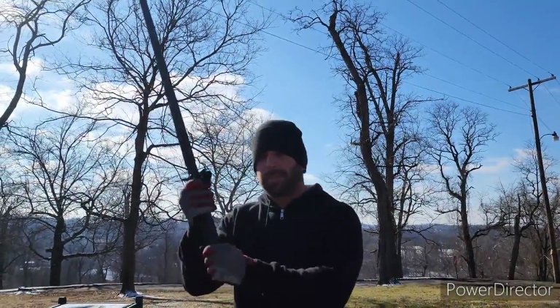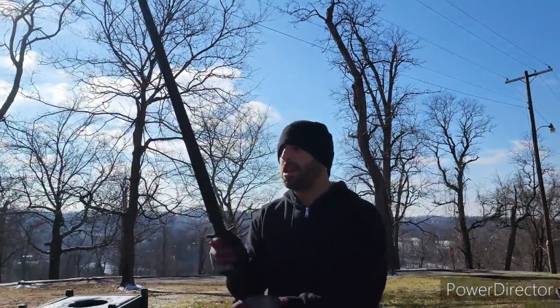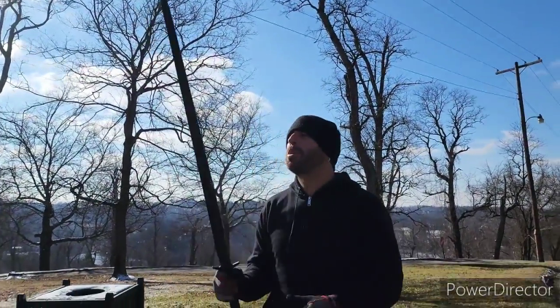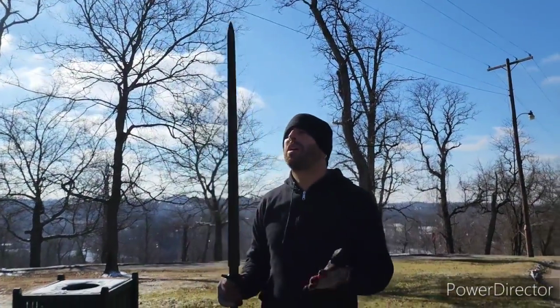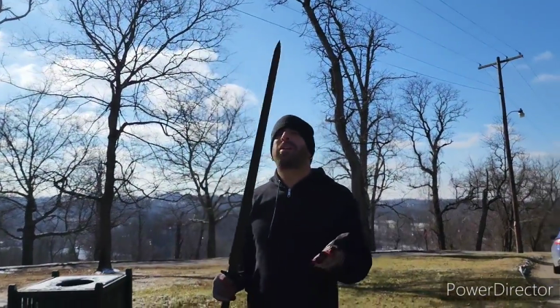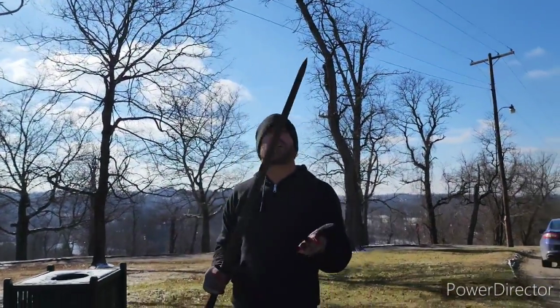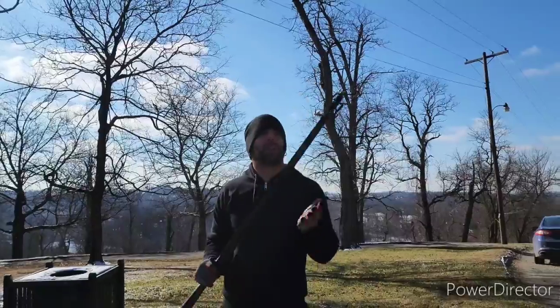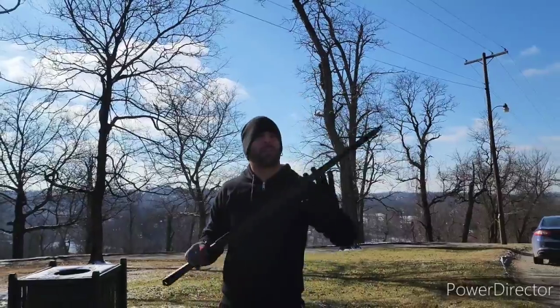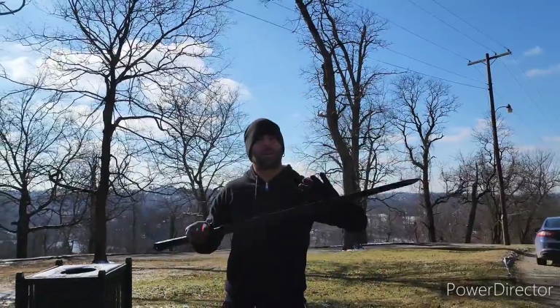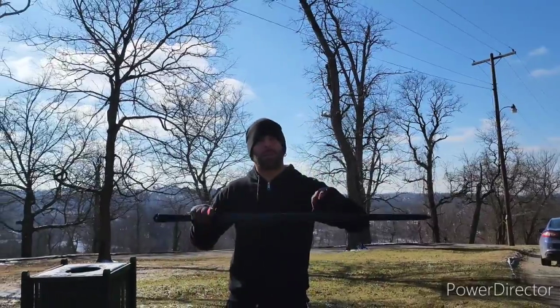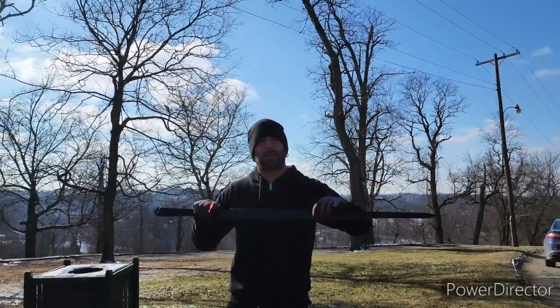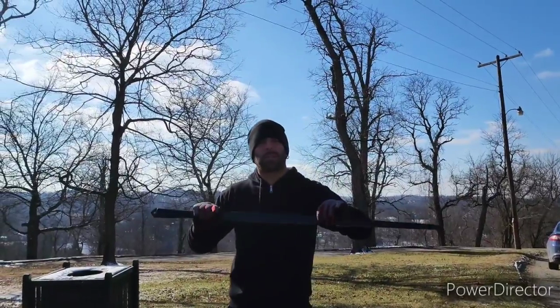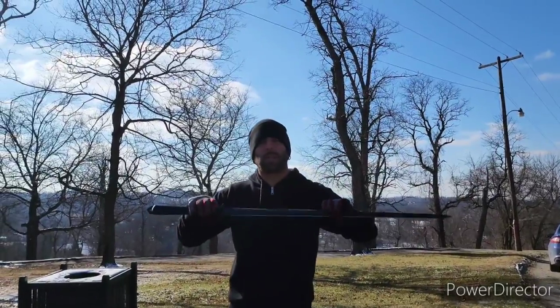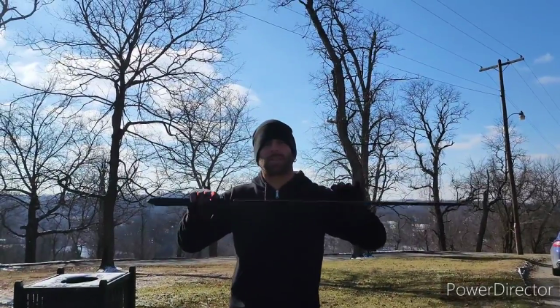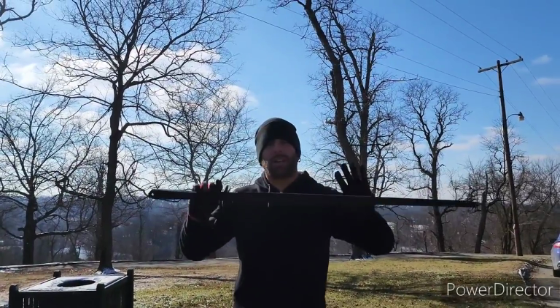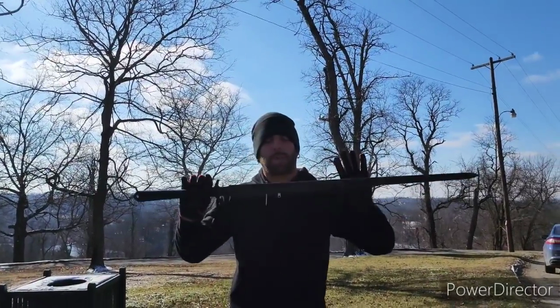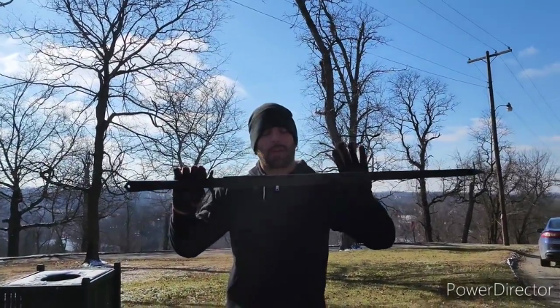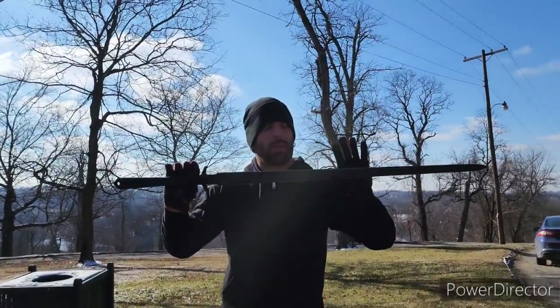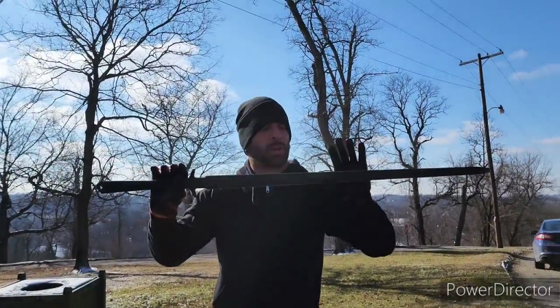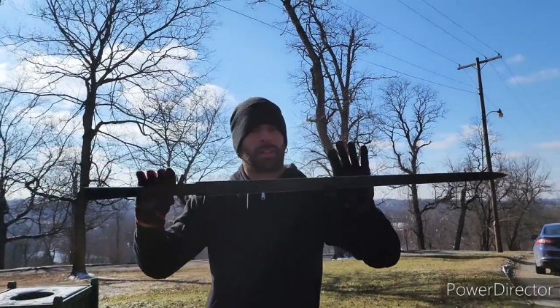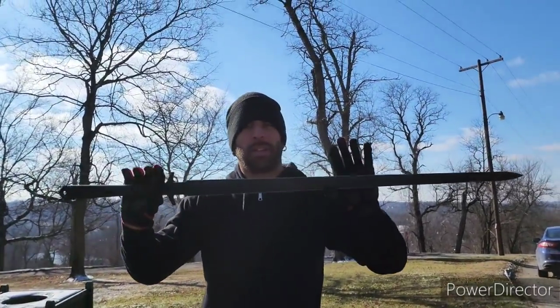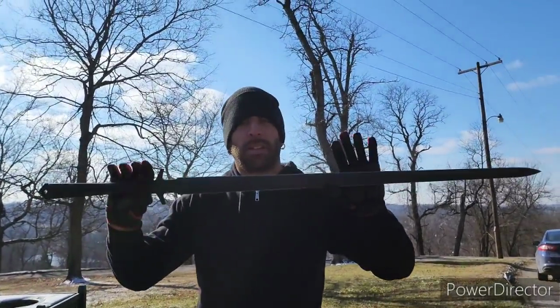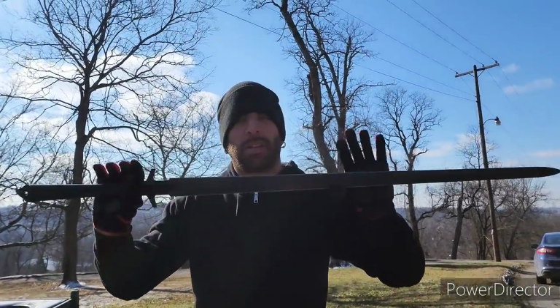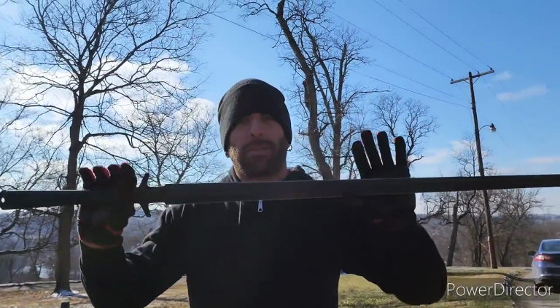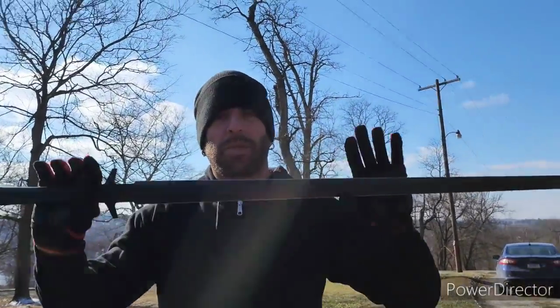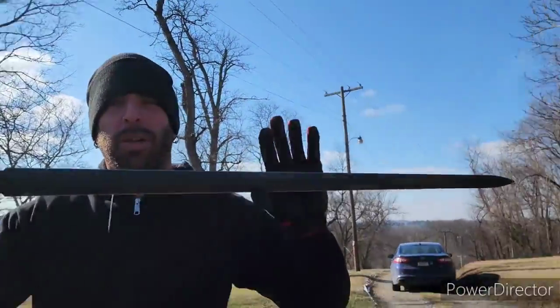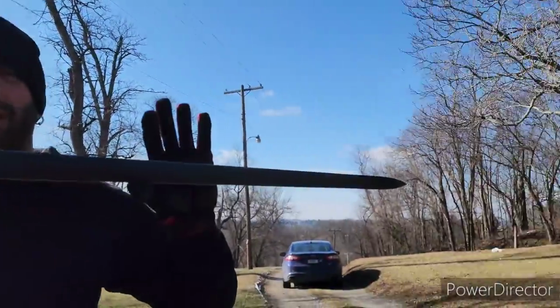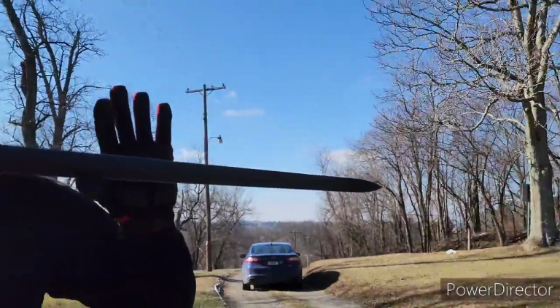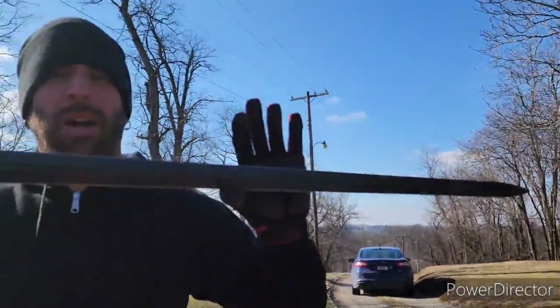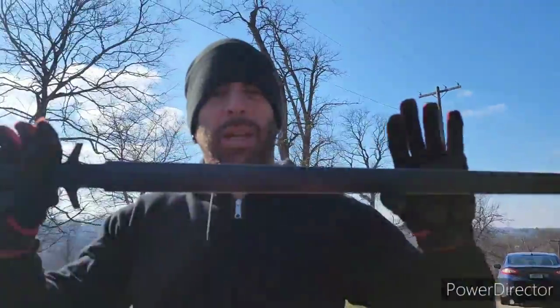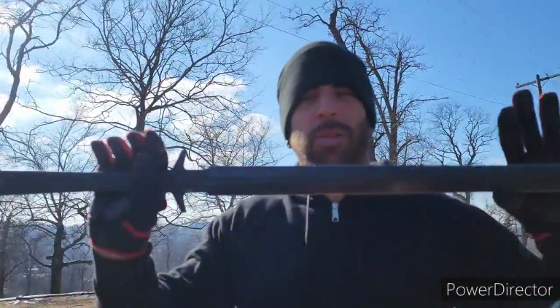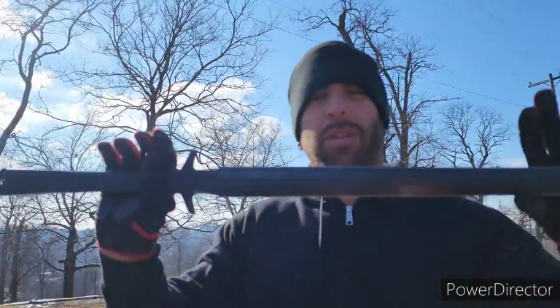I hope you liked the video and maybe it helped you decide on buying one or not. Of course, you better hit that subscribe button or... or else.